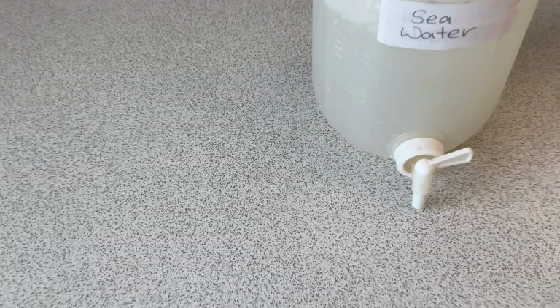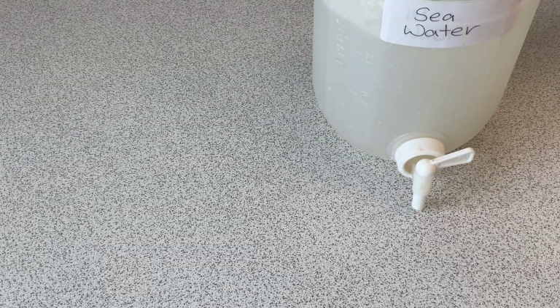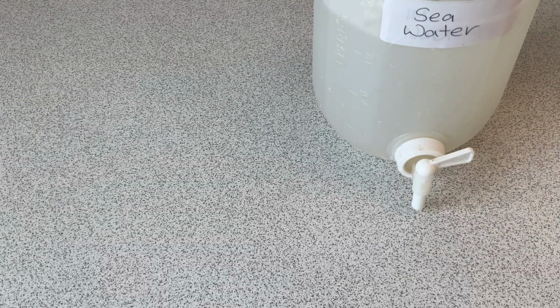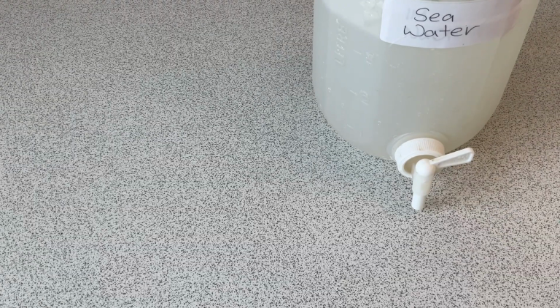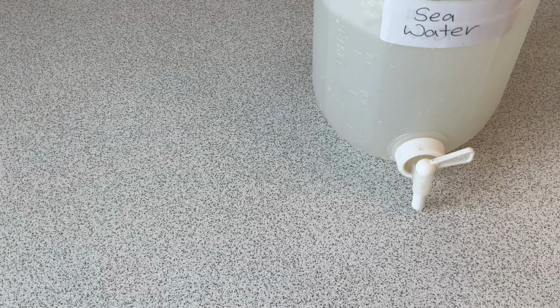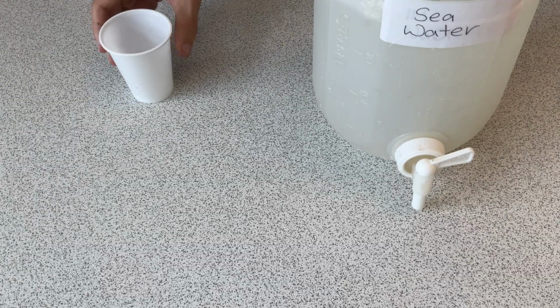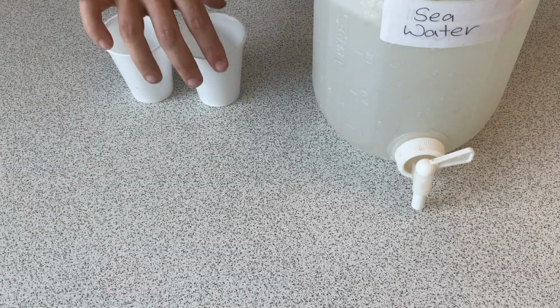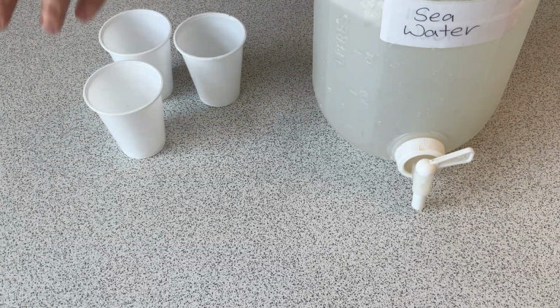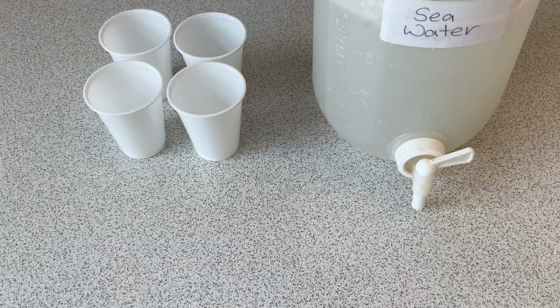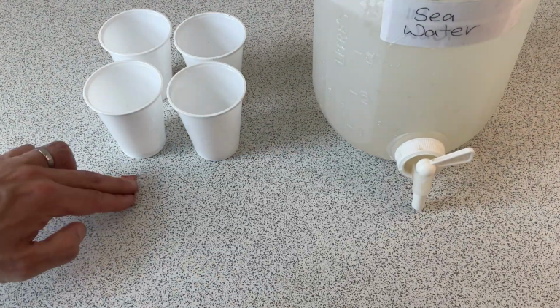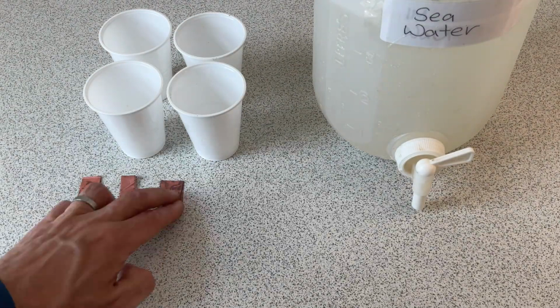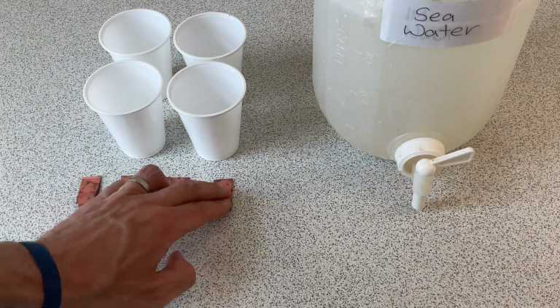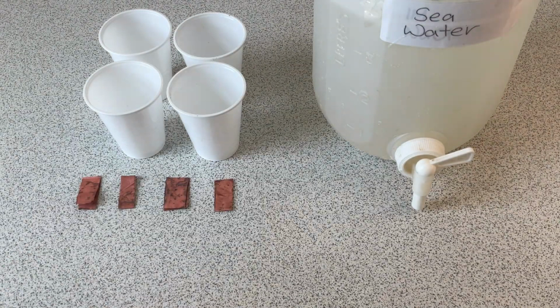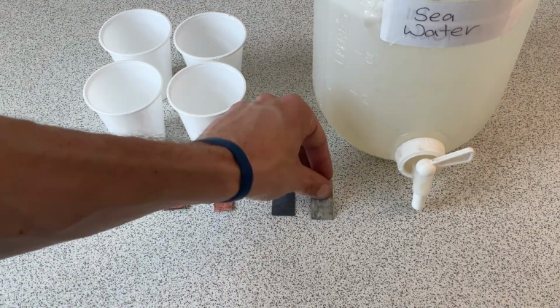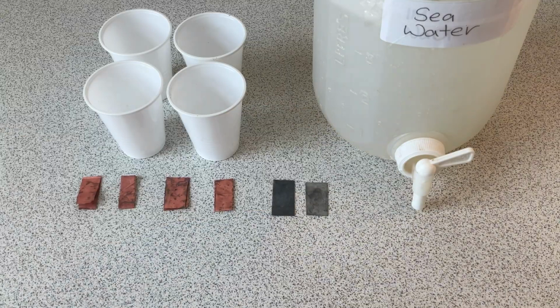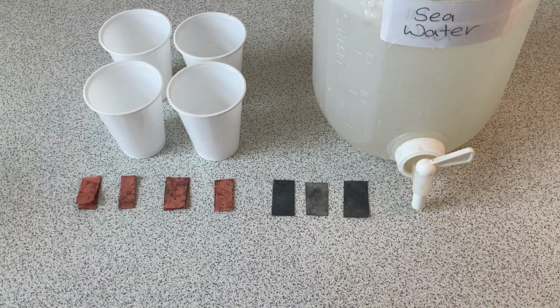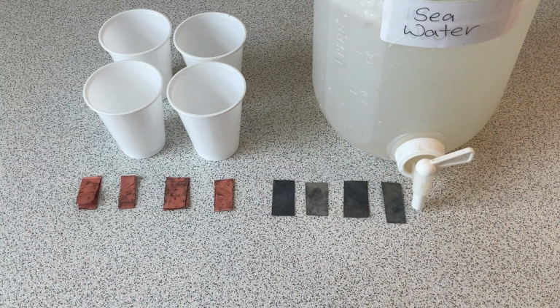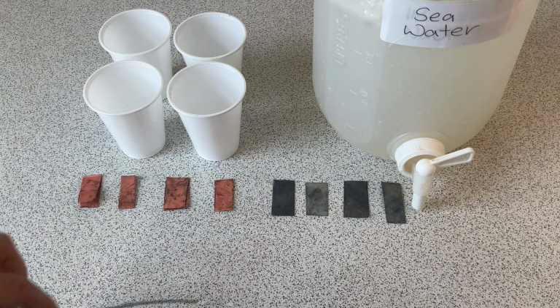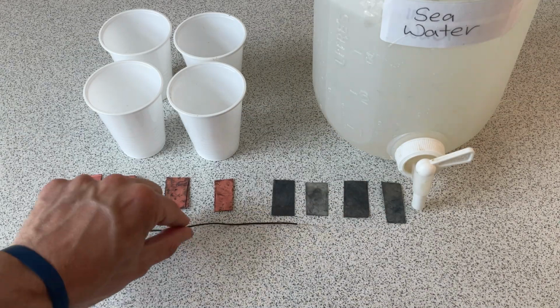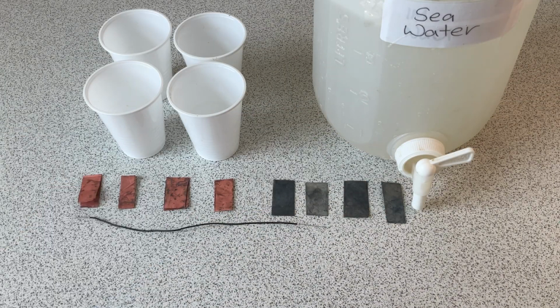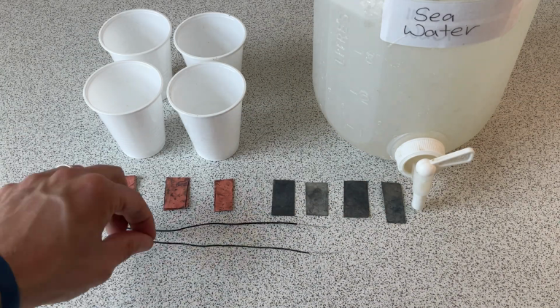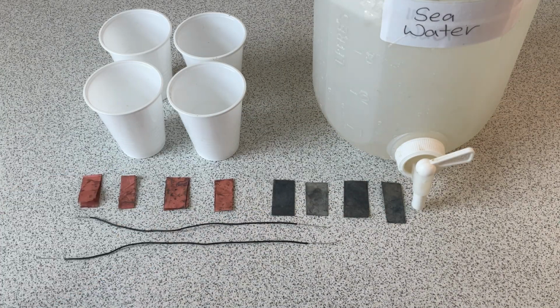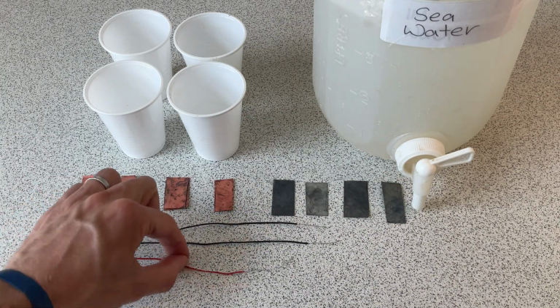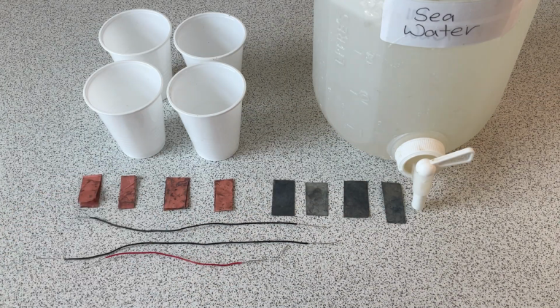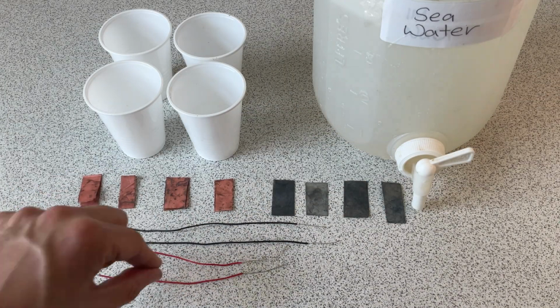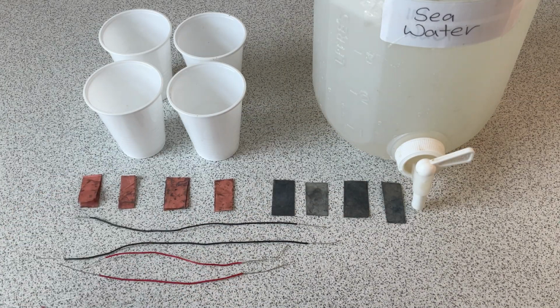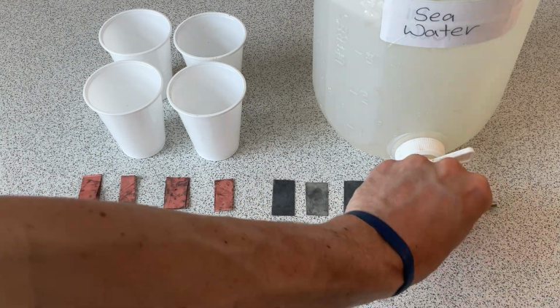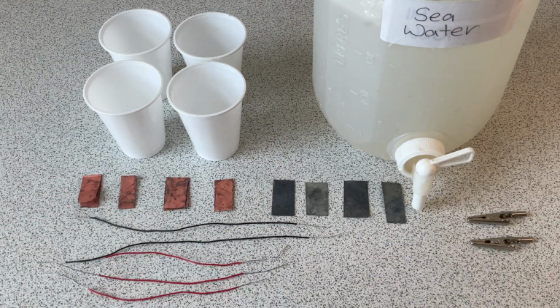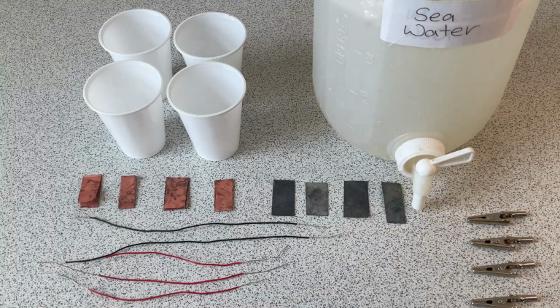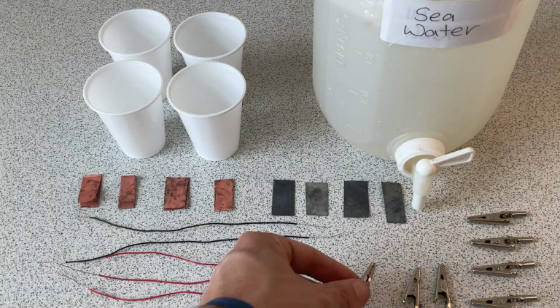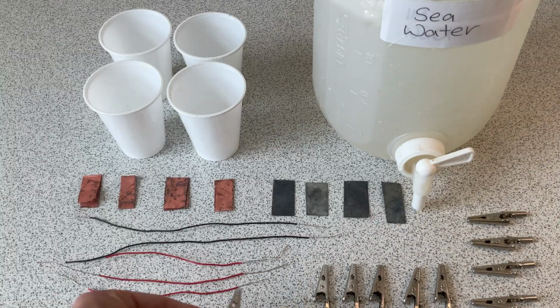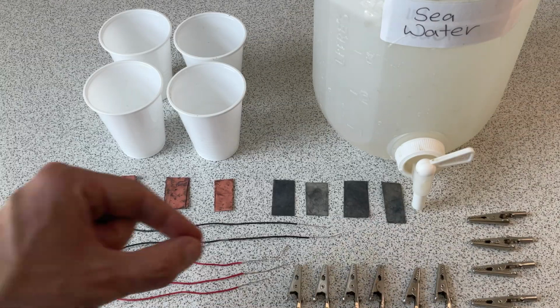Salt water, obviously. 4 cups, 4 pieces of copper, 4 pieces of zinc, 2 long wires, 3 shorter wires, 10 crocodile clips, and an LED.